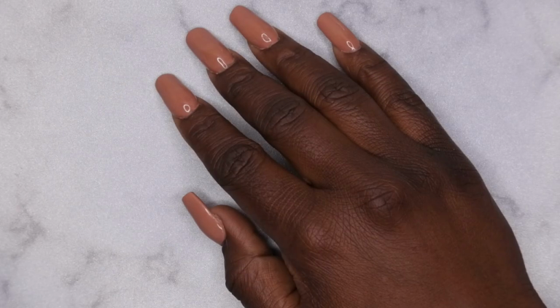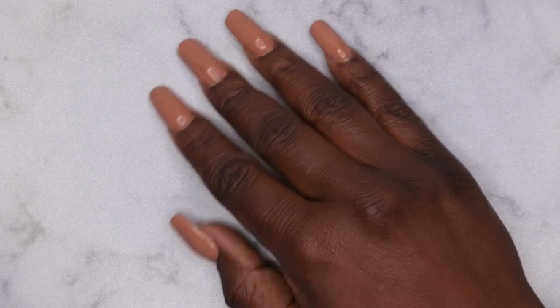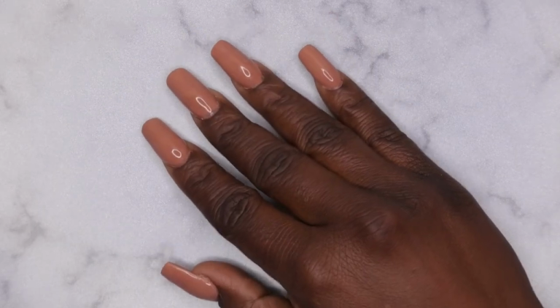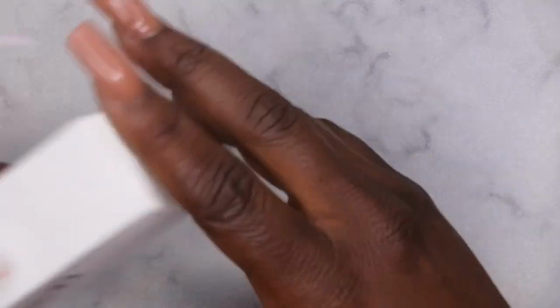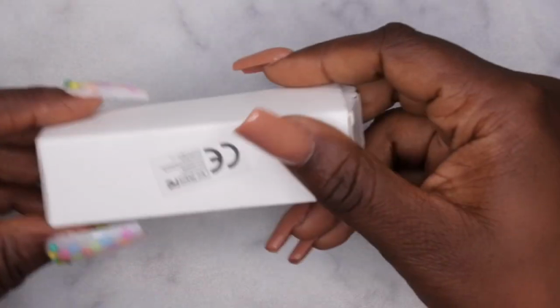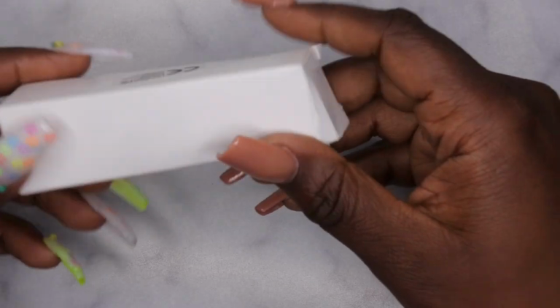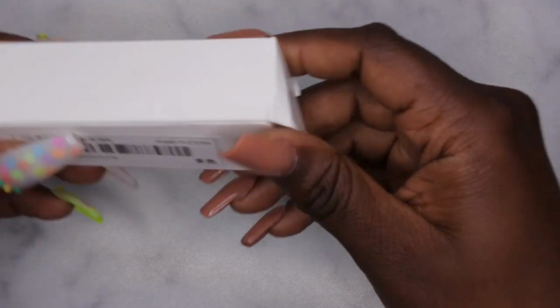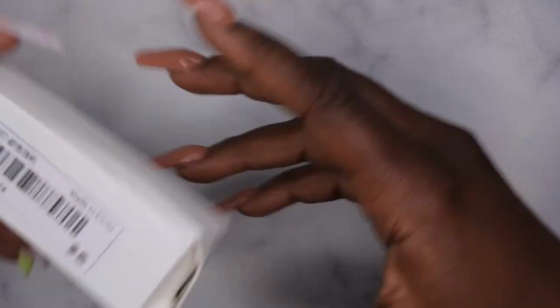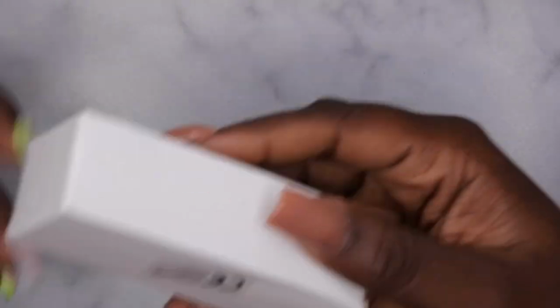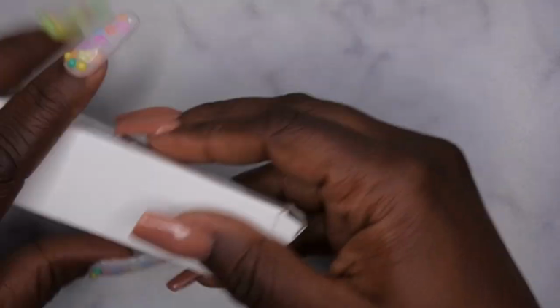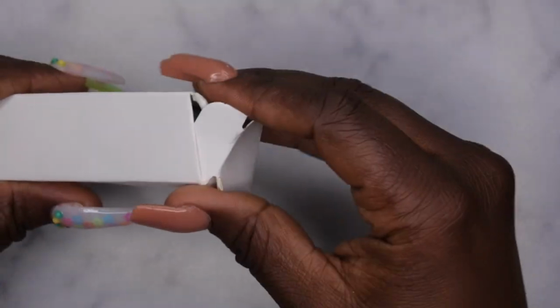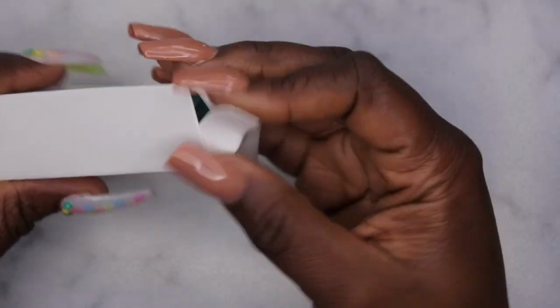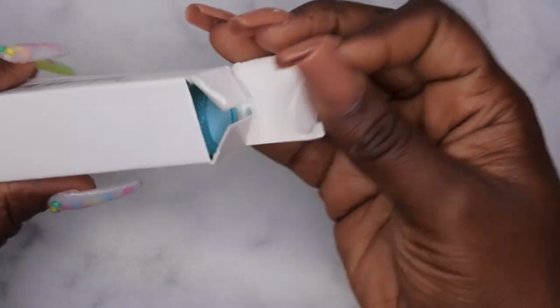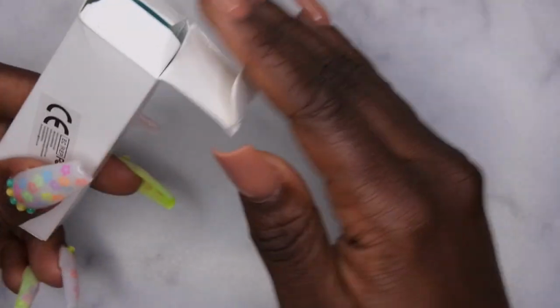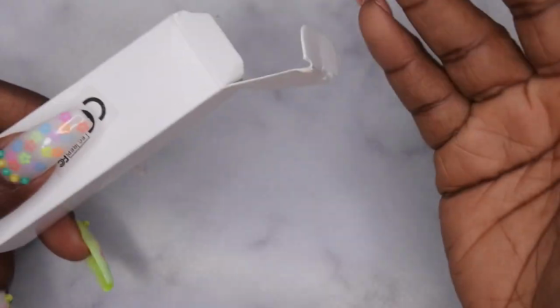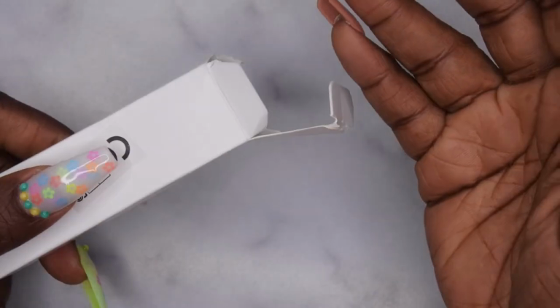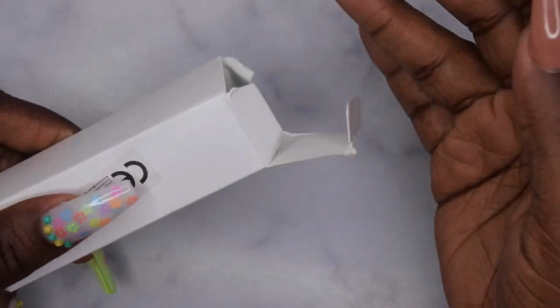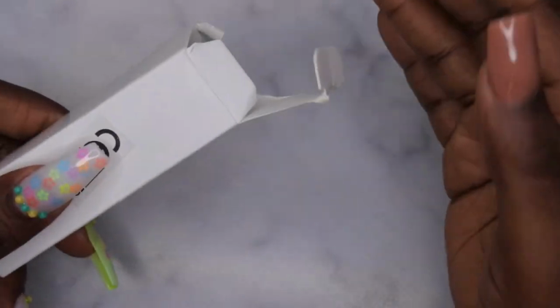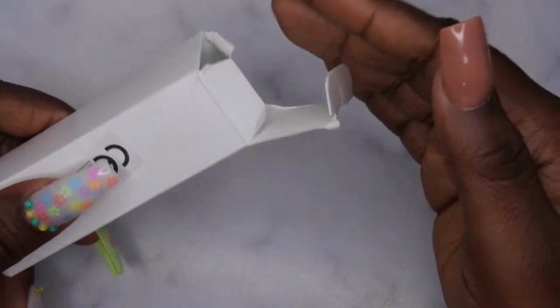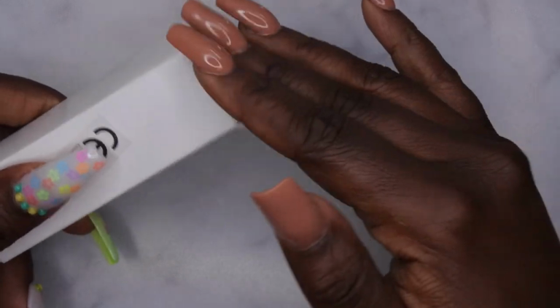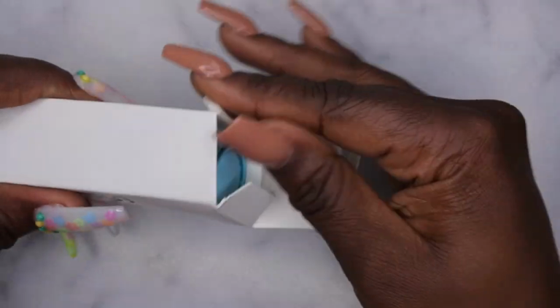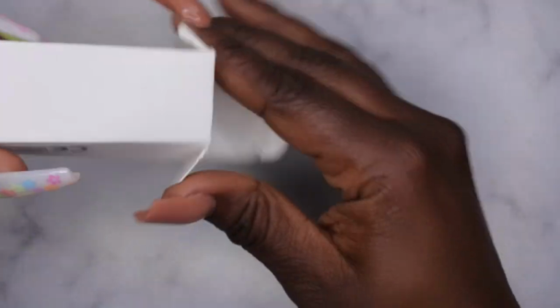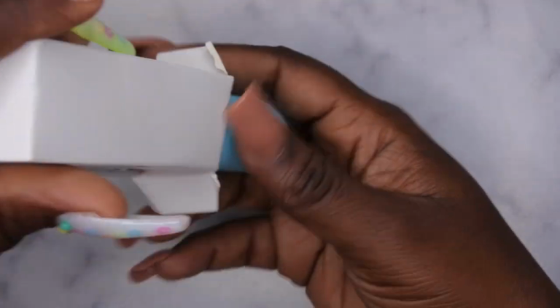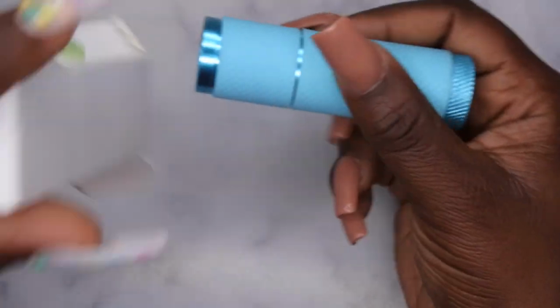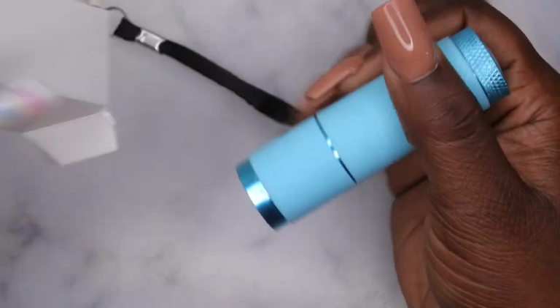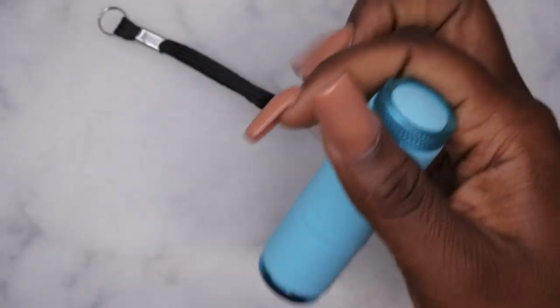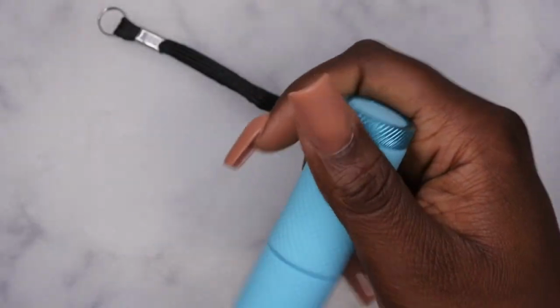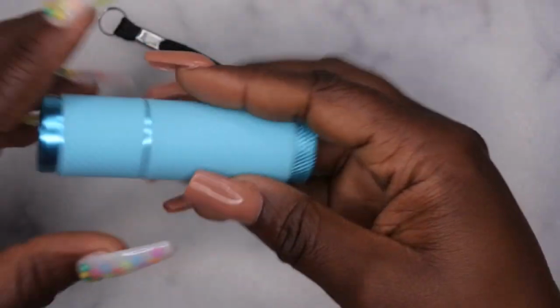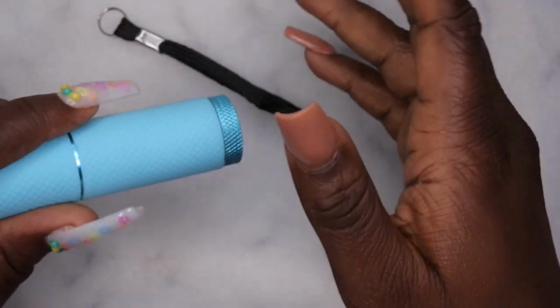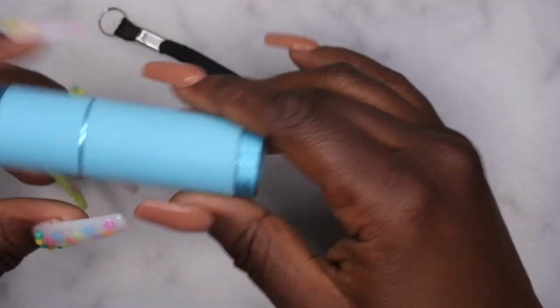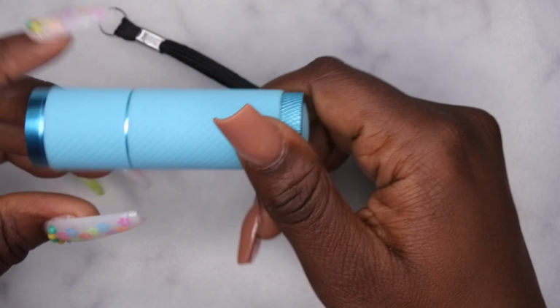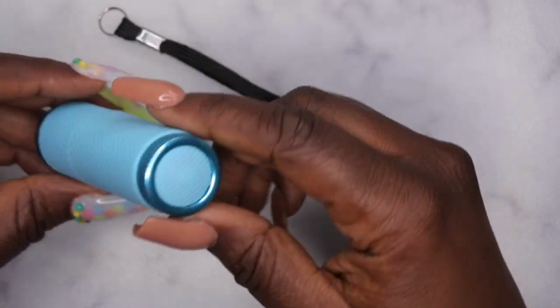The next item I hauled is this LED flashlight. I've been seeing everybody have this and I thought it would be really easy for when I'm trying to cure my charms and such. I went ahead and grabbed one — I was really trying not to get one, but I went ahead and grabbed it.